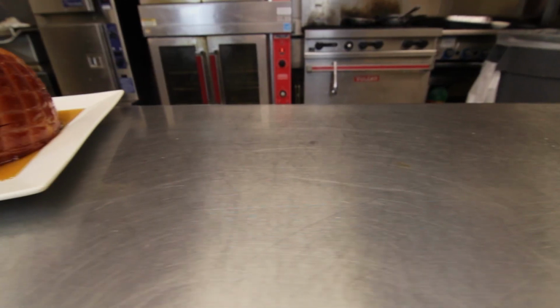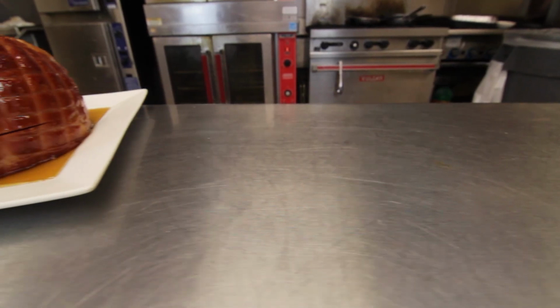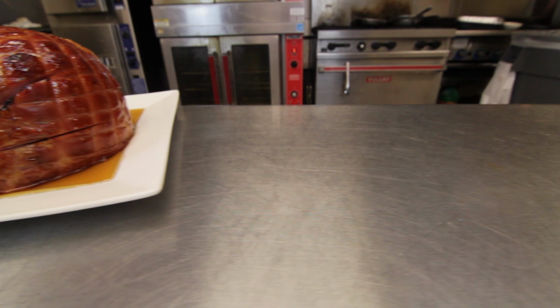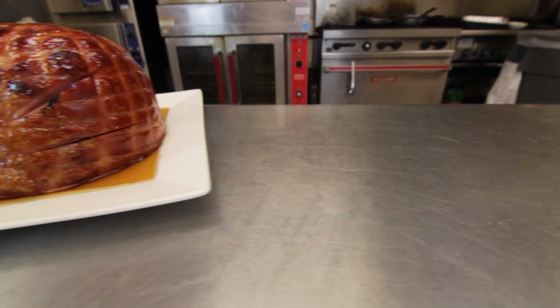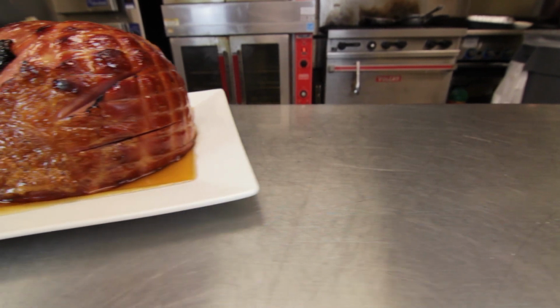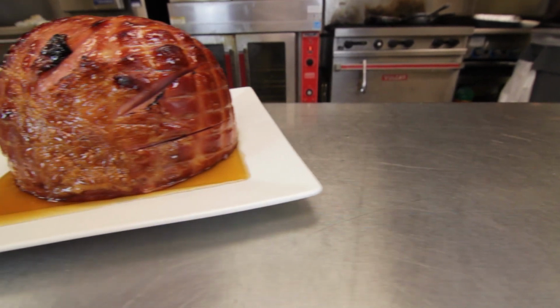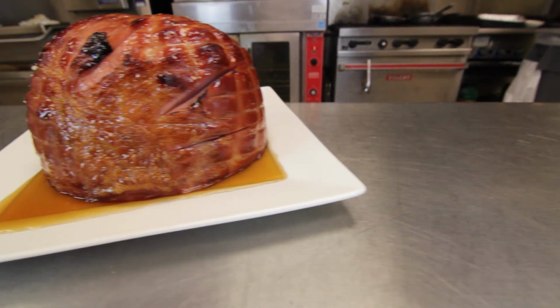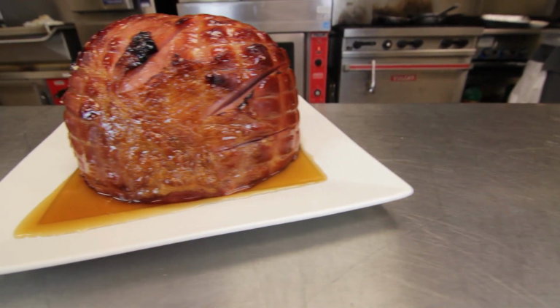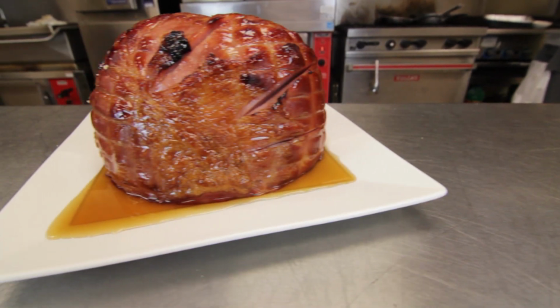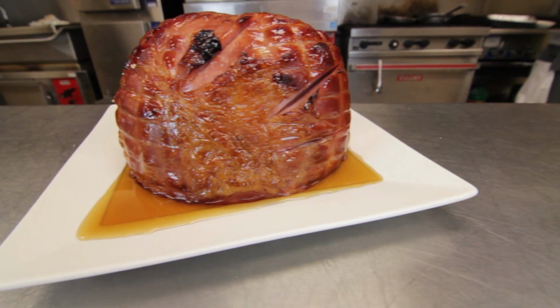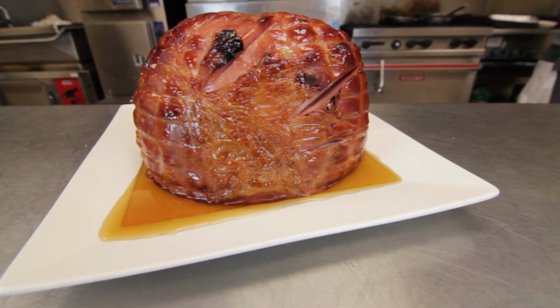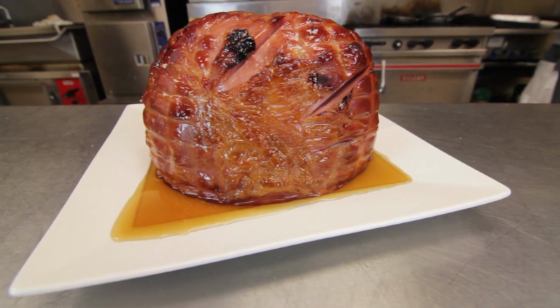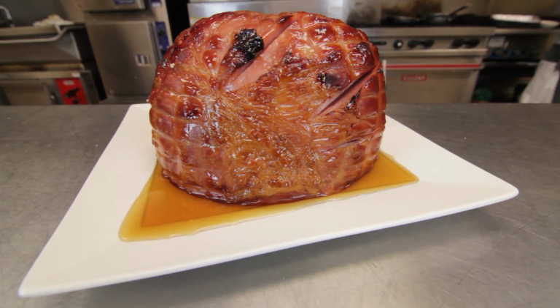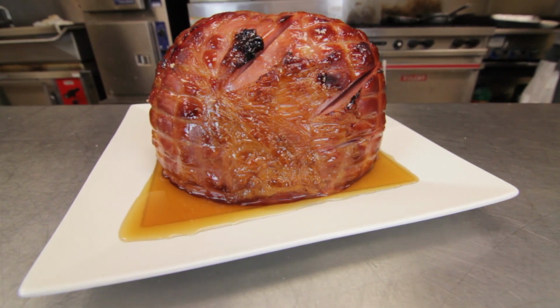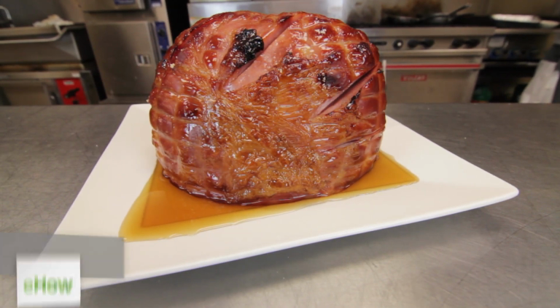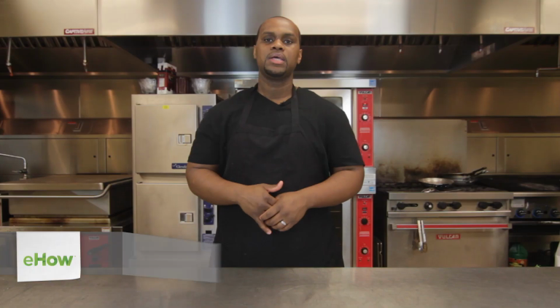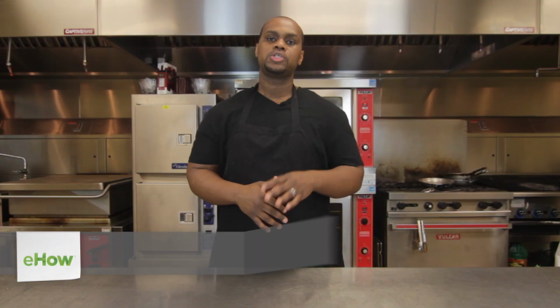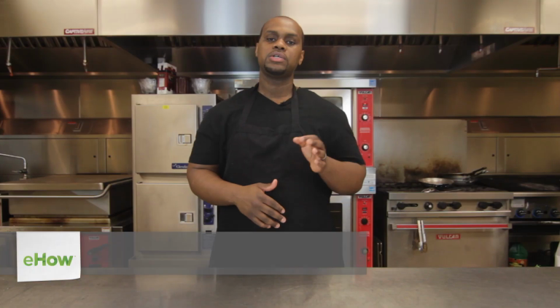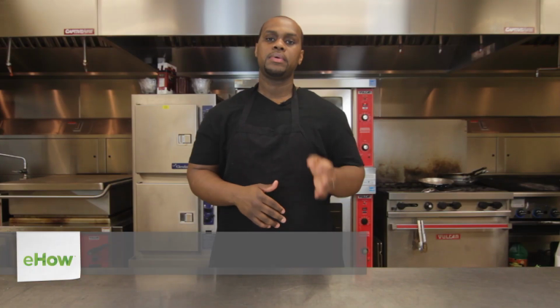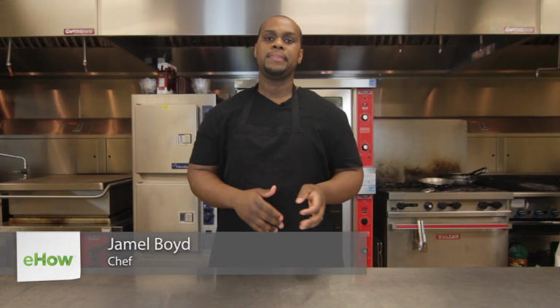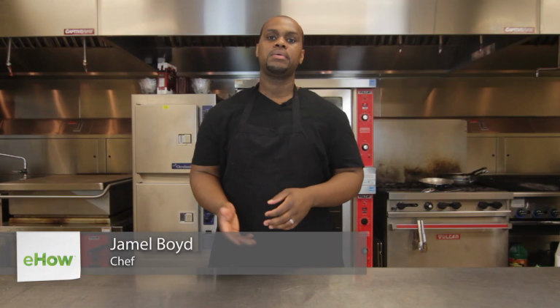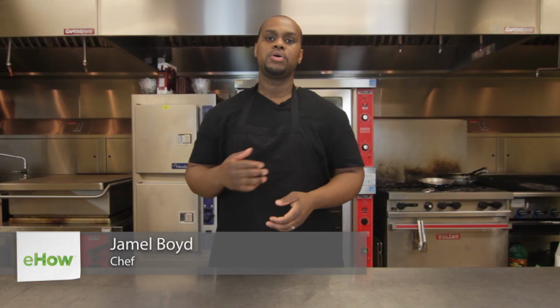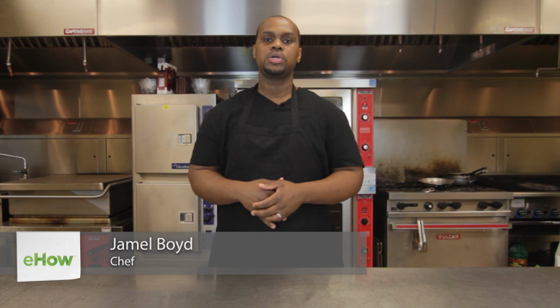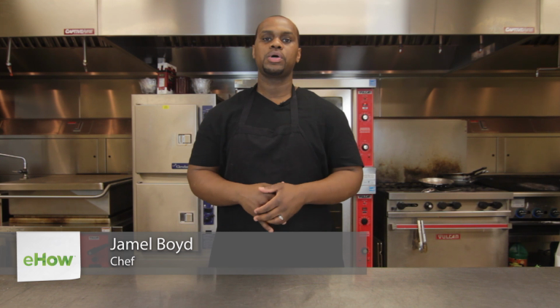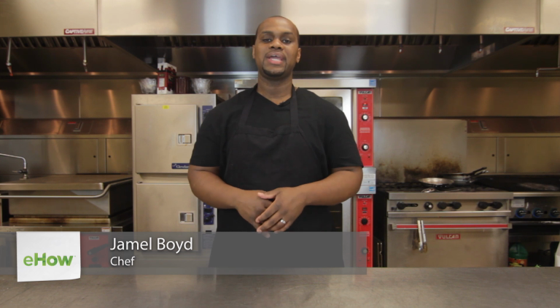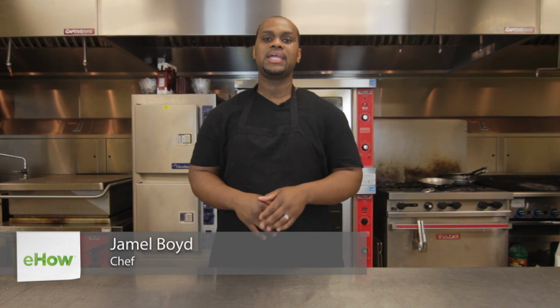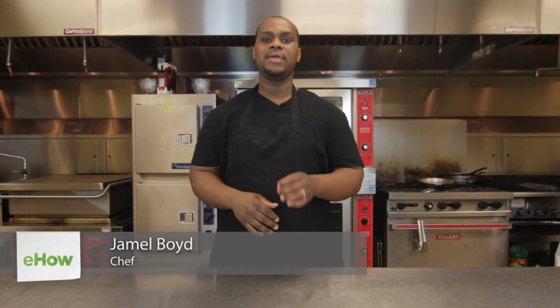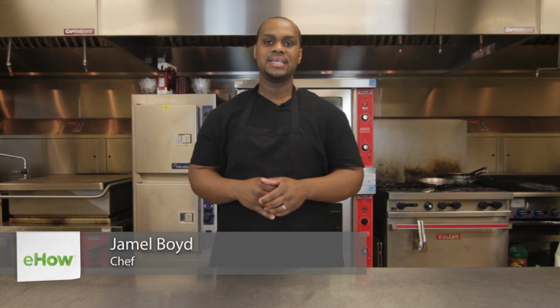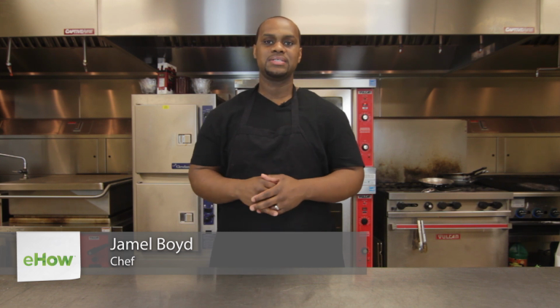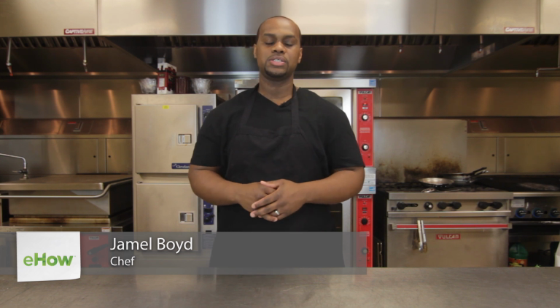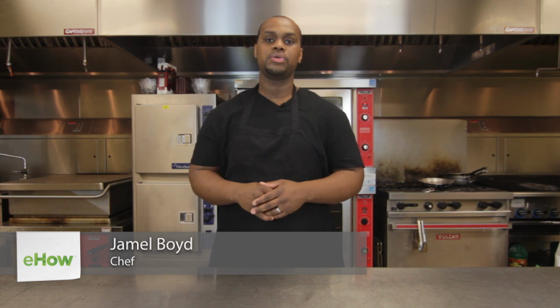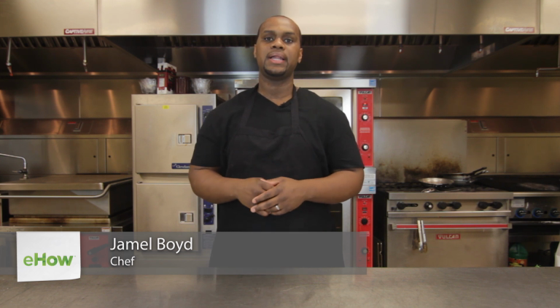Hi, I'm Chef Jamel Boyd and today we're going to be making a maple and brown sugar ham. The sweetness from the maple and the brown sugar will create a great taste sensation on your palate.